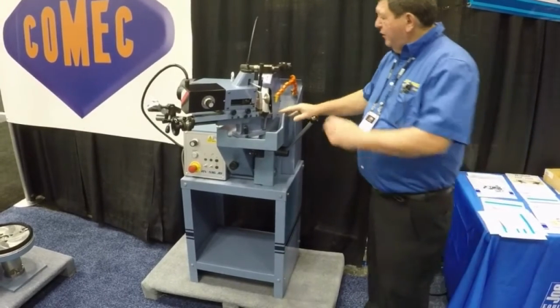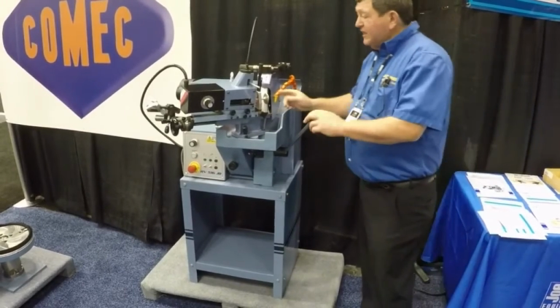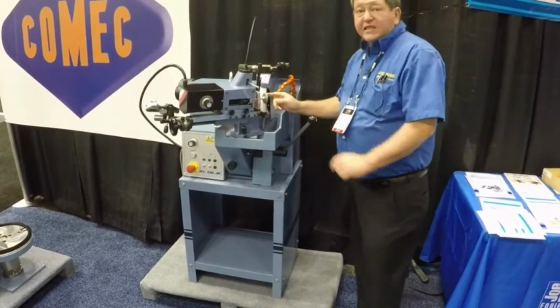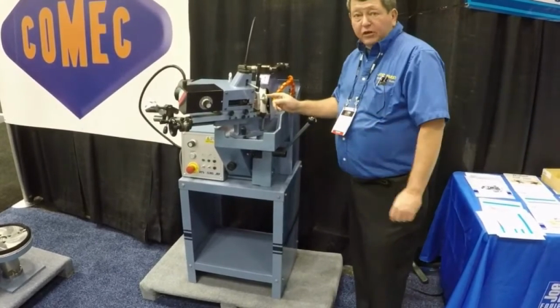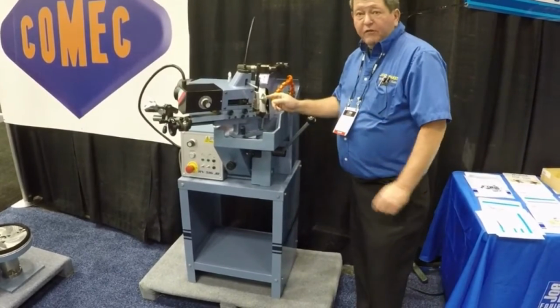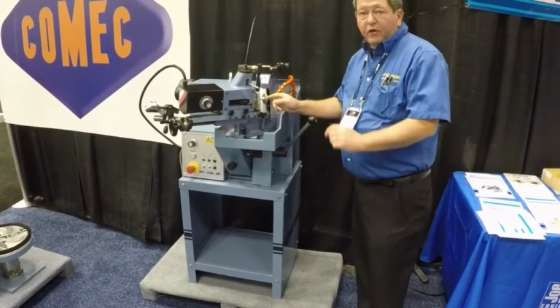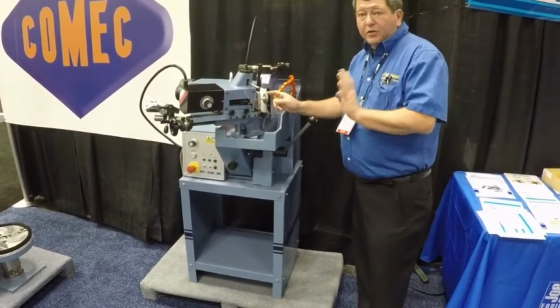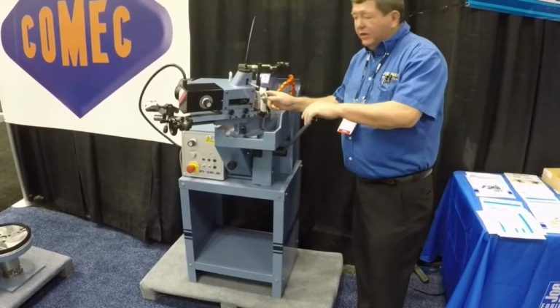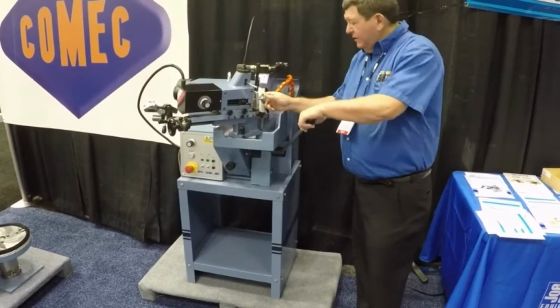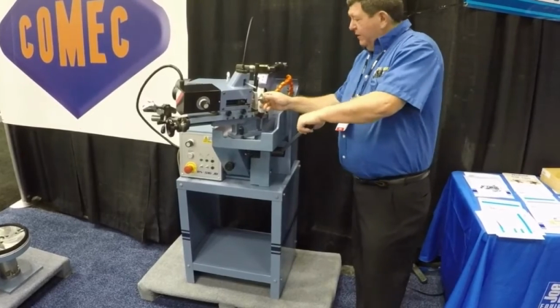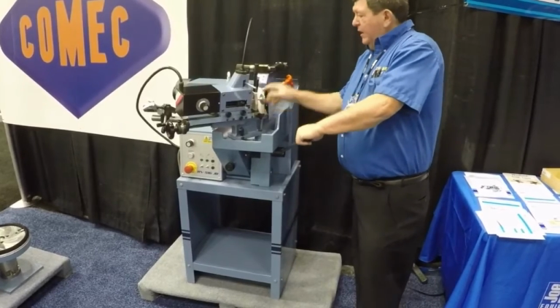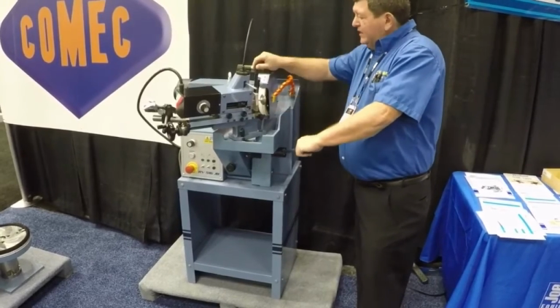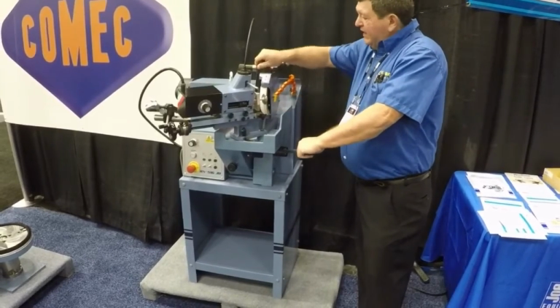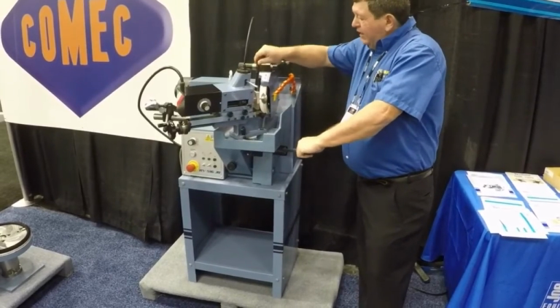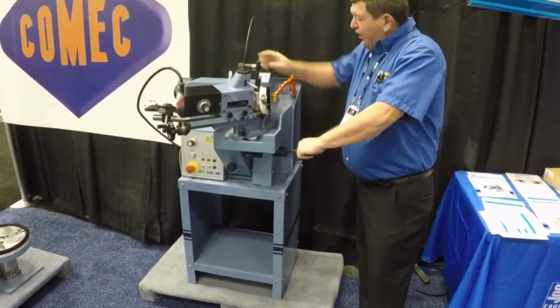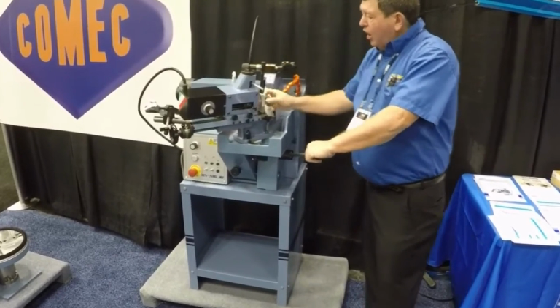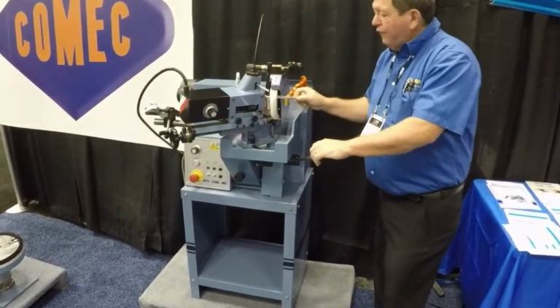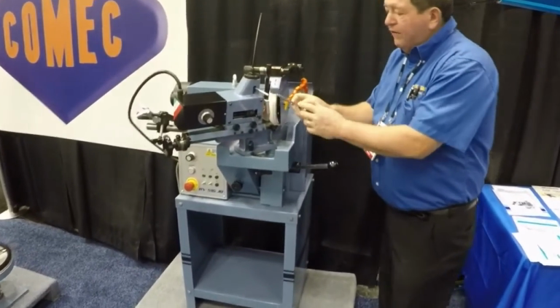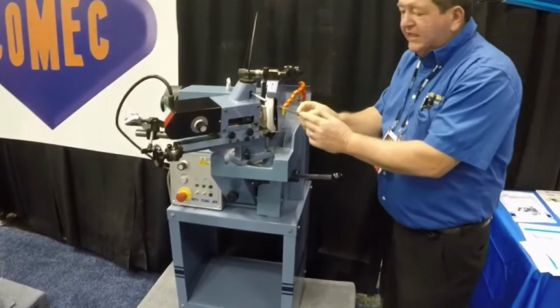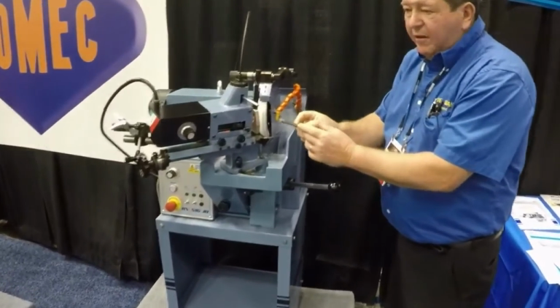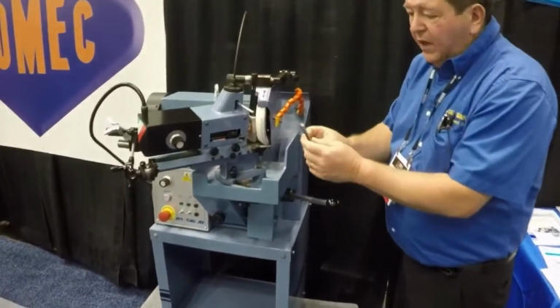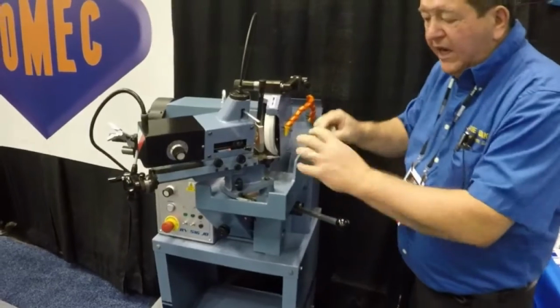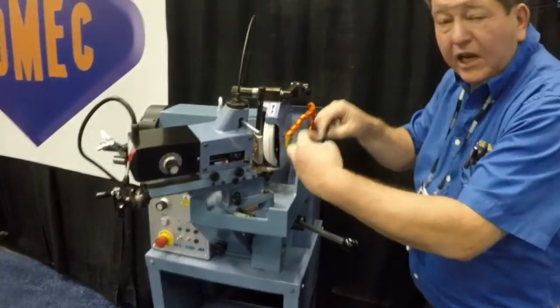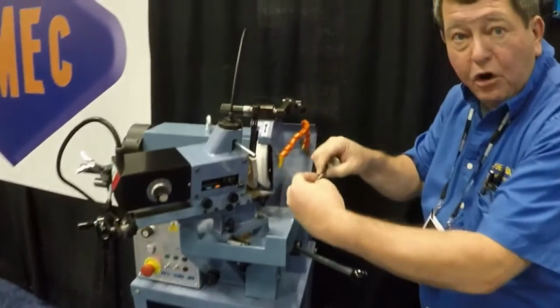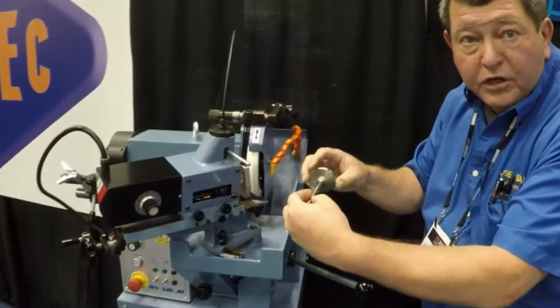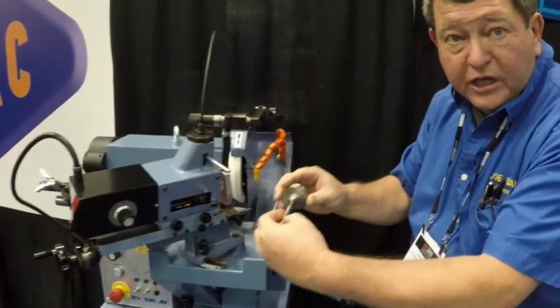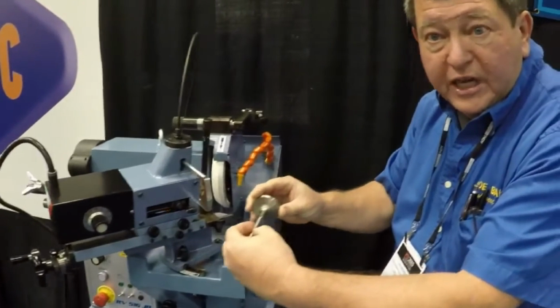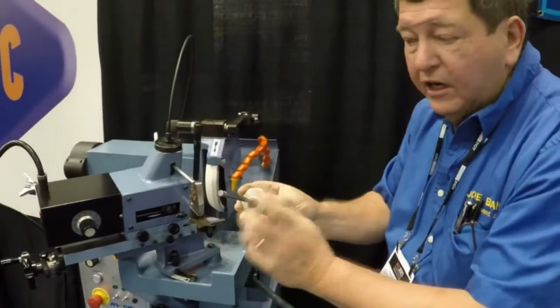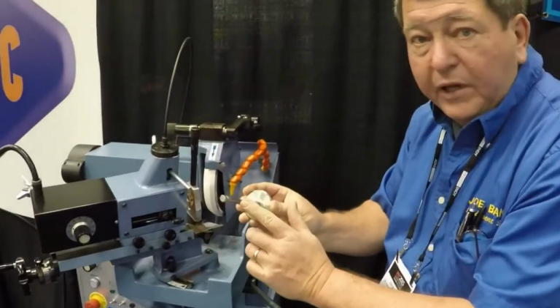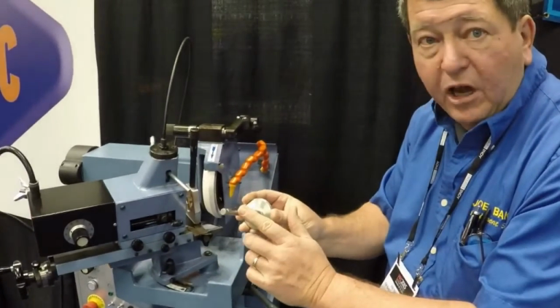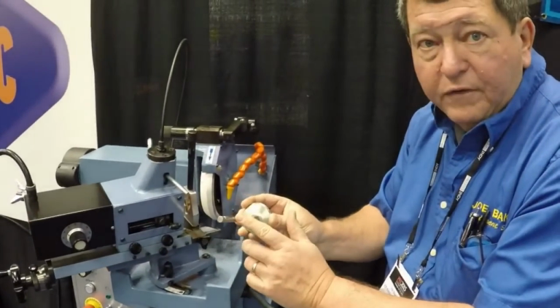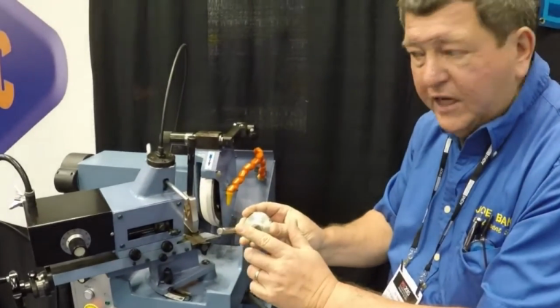This is a centerless valve grinding machine. It grinds off of the stem — no chuck is needed, completely off of the stem.